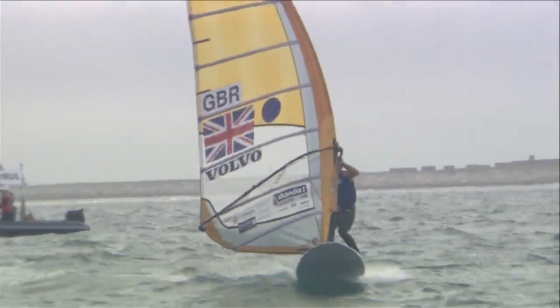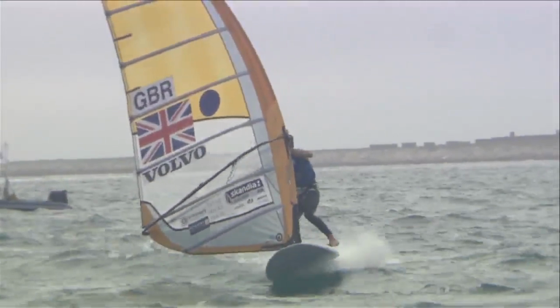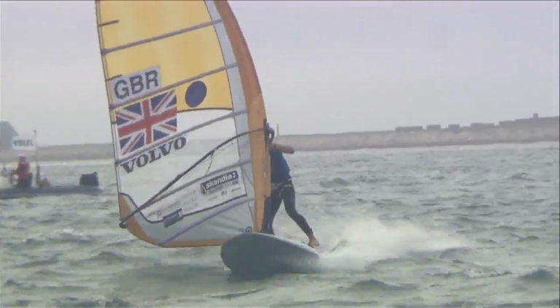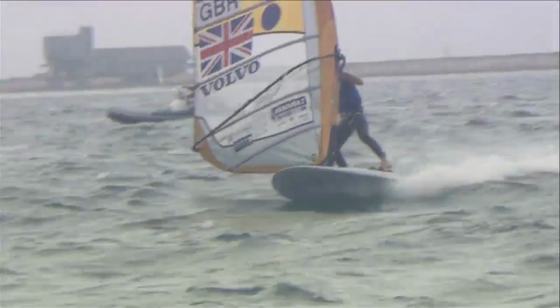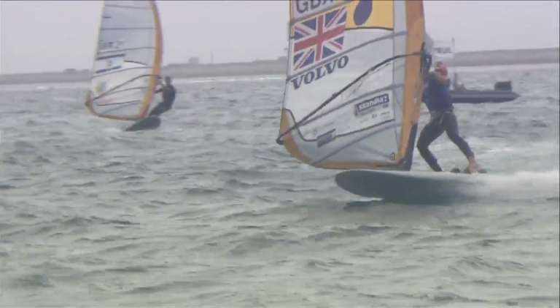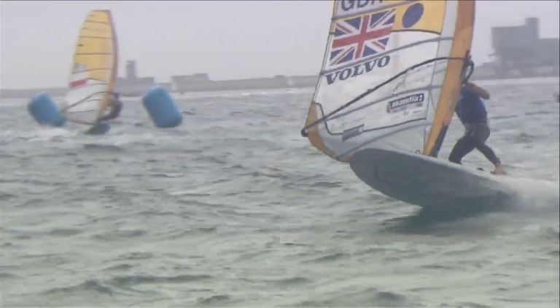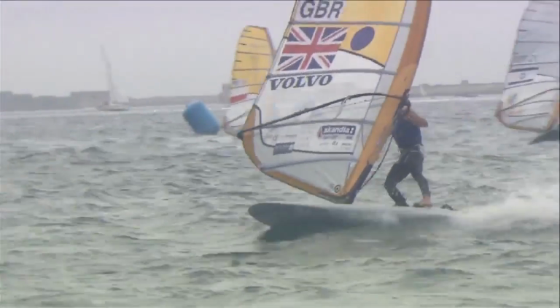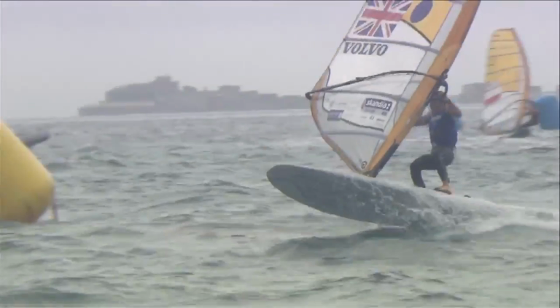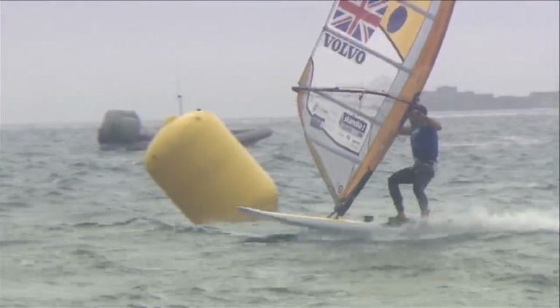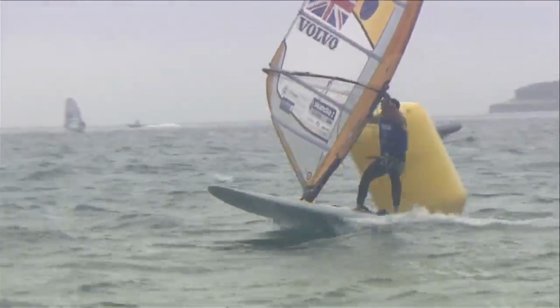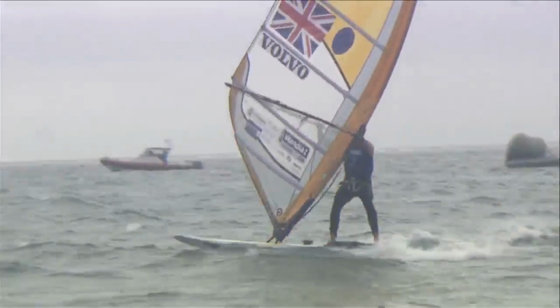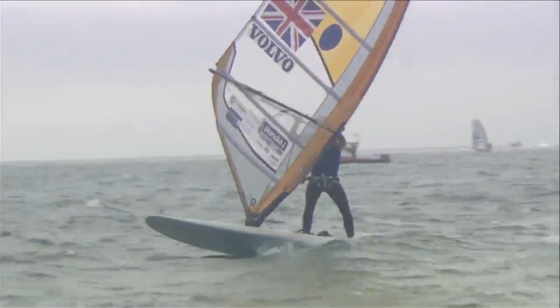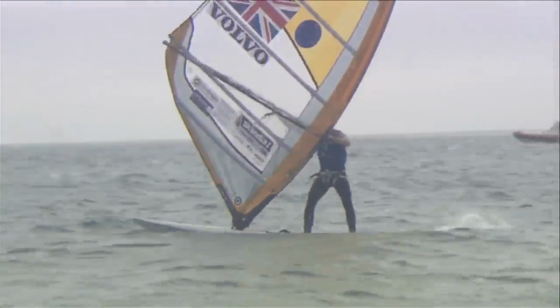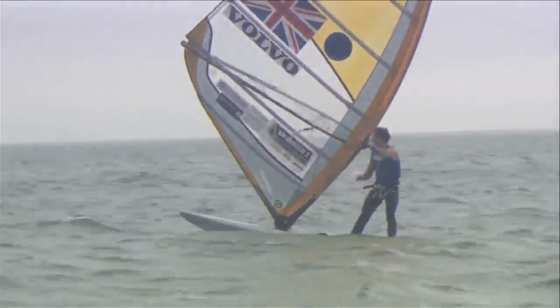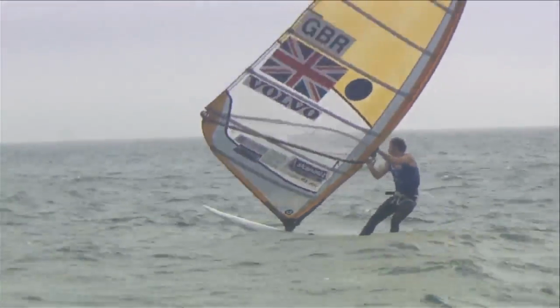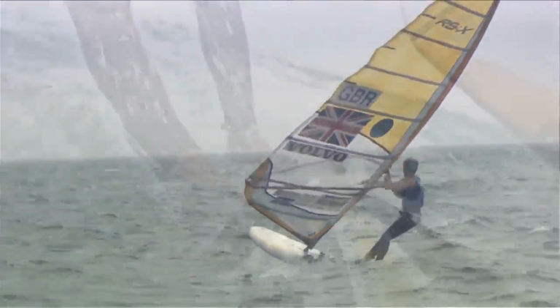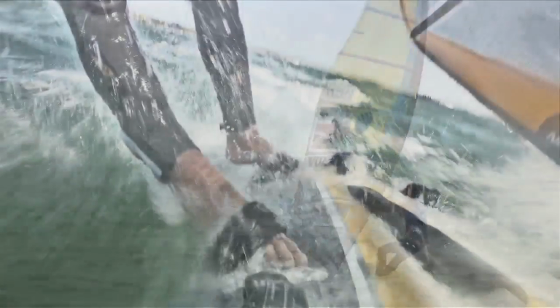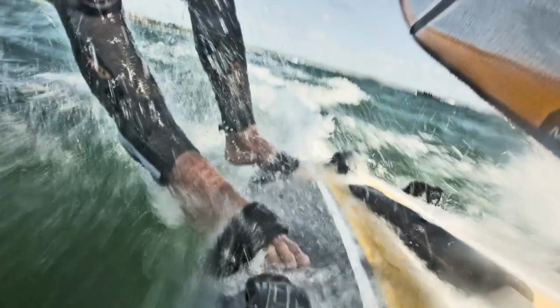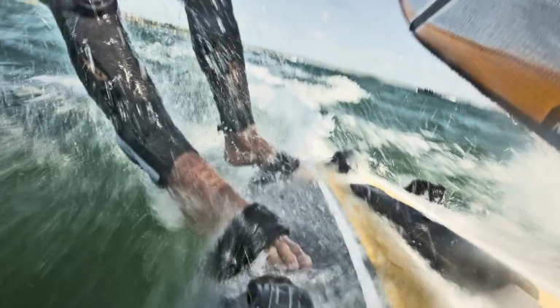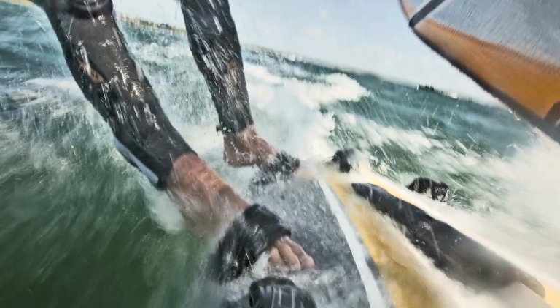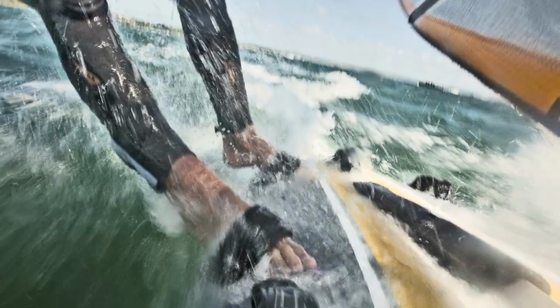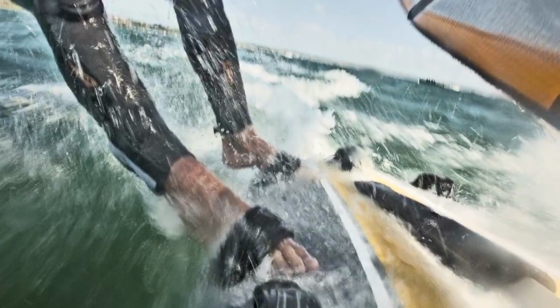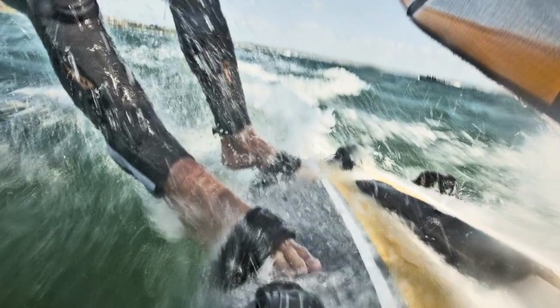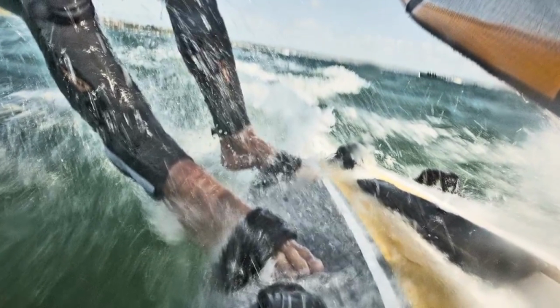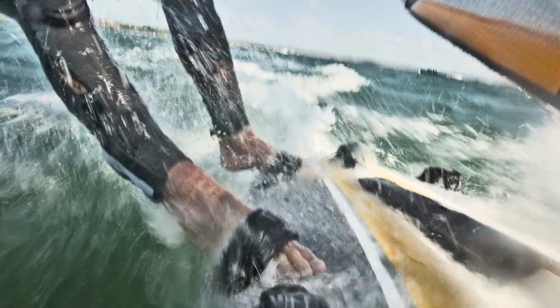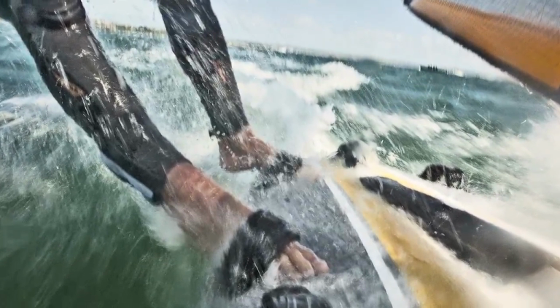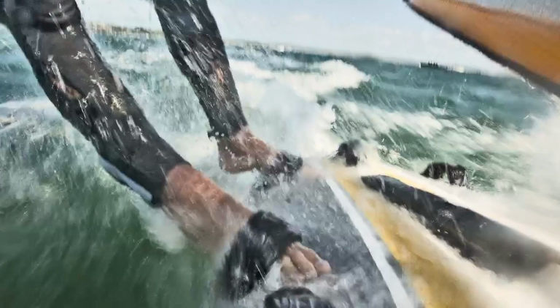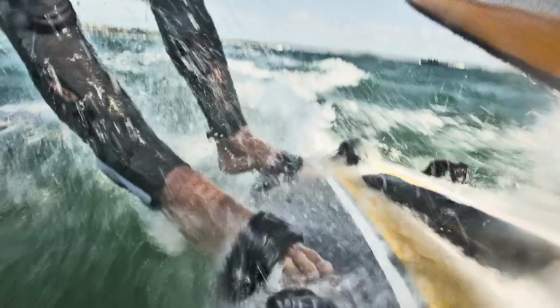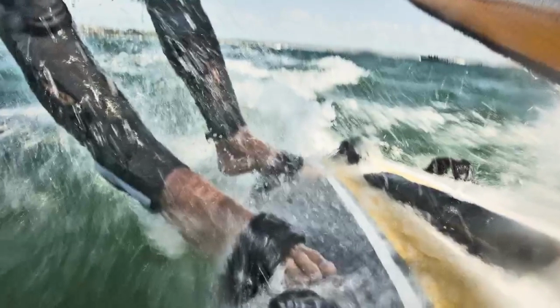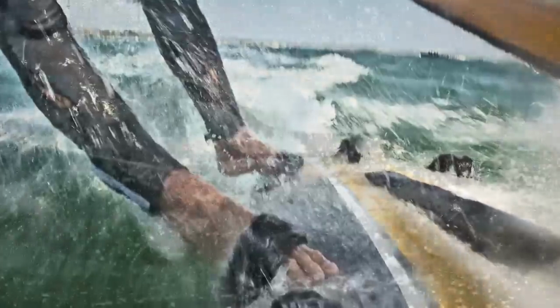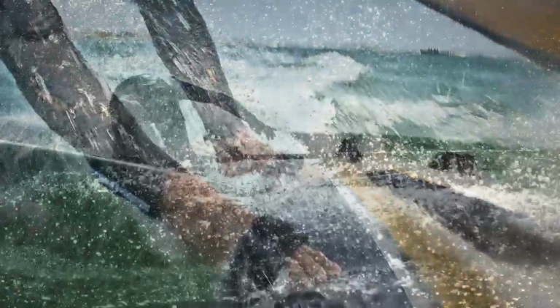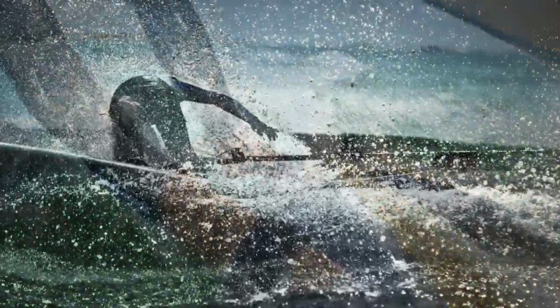It's an upwind downwind leg so we'll zigzag upwind — that's called beating — and we'll run downwind. The windier it is, the higher the angles, and the lighter the wind, the lower the angles.